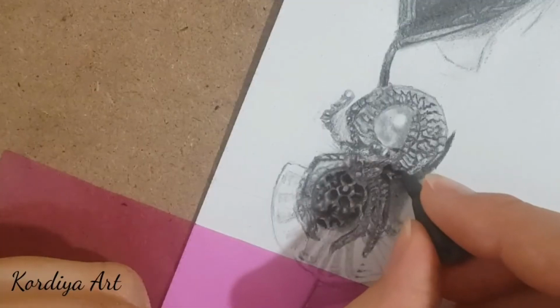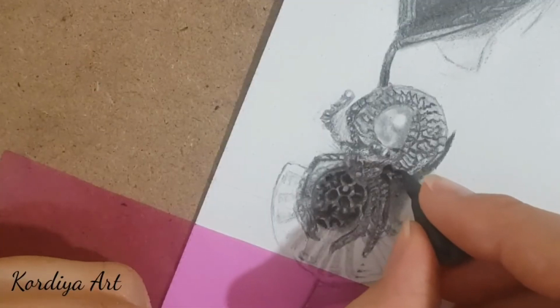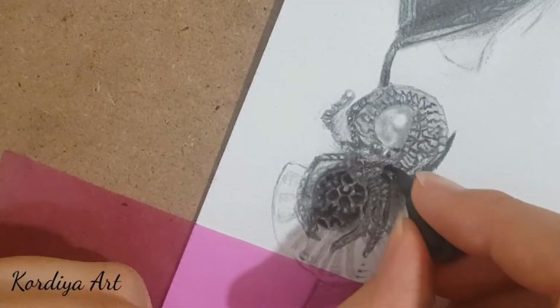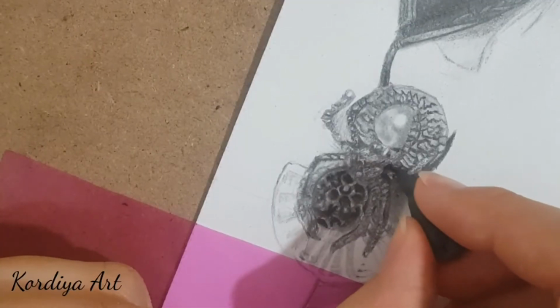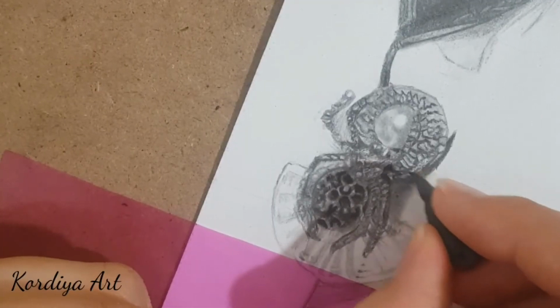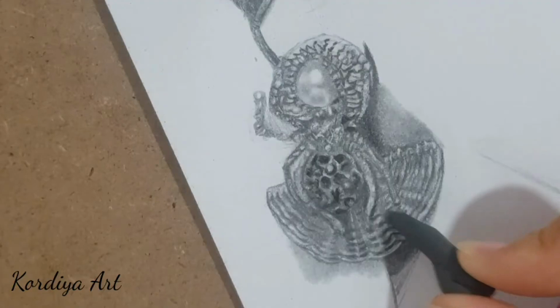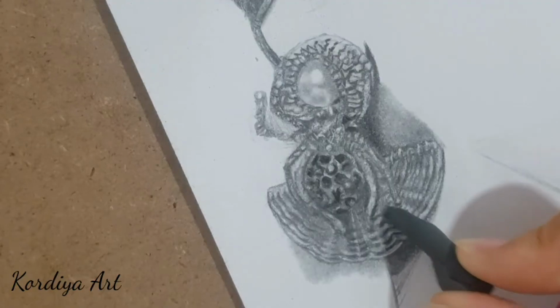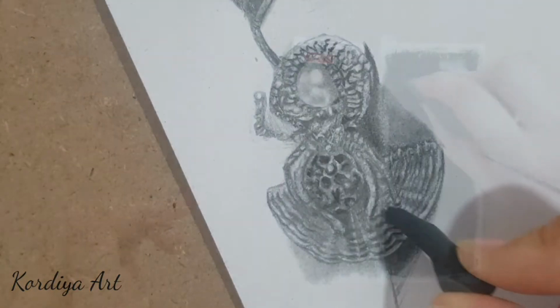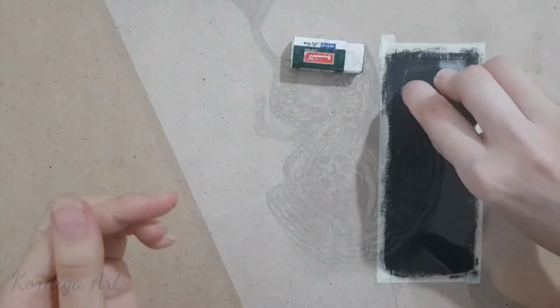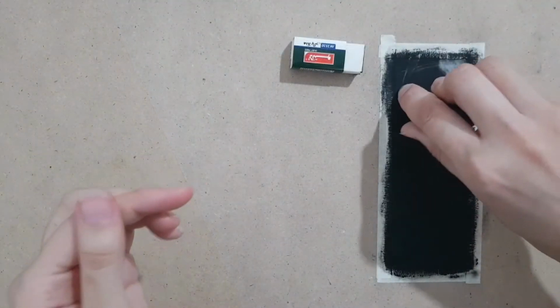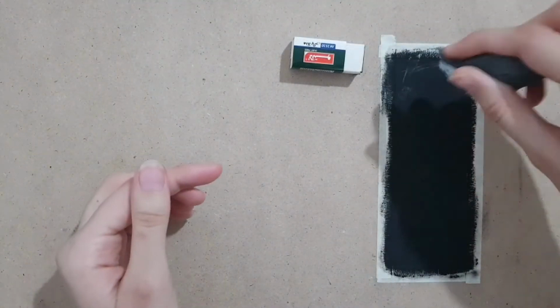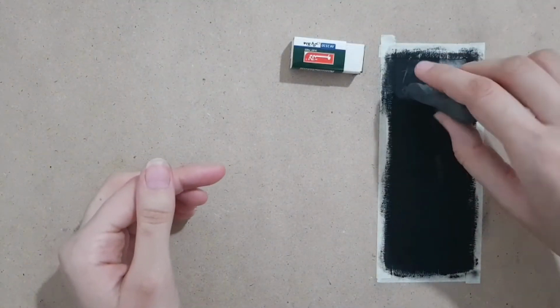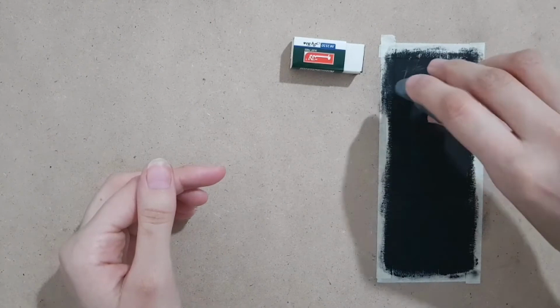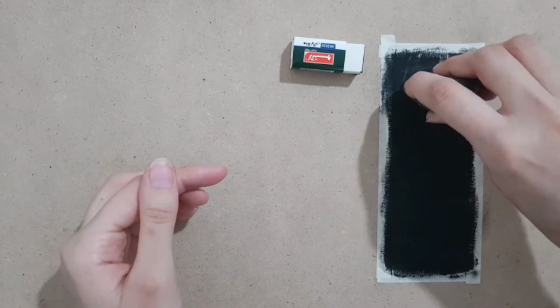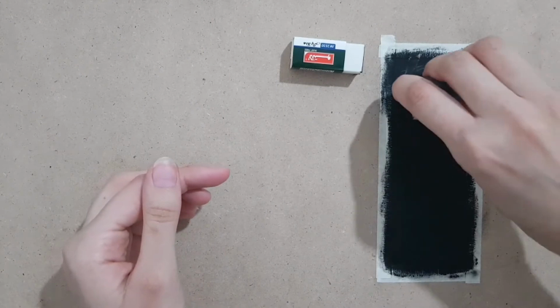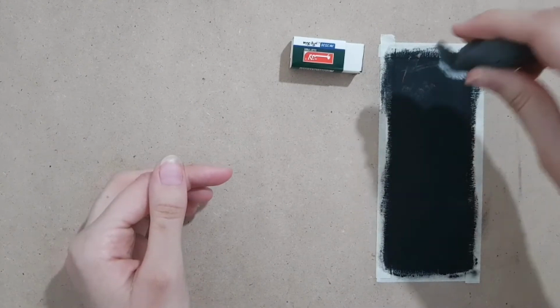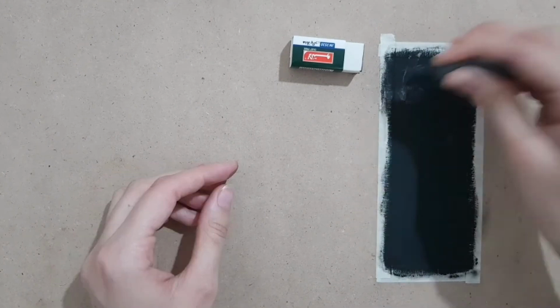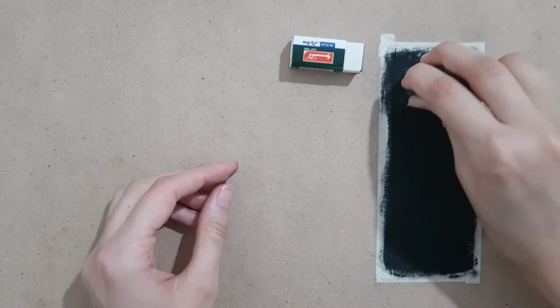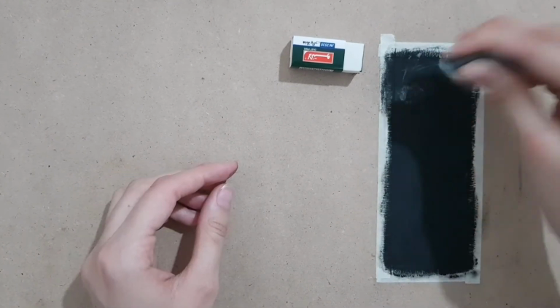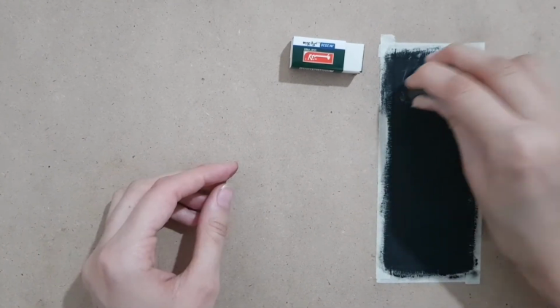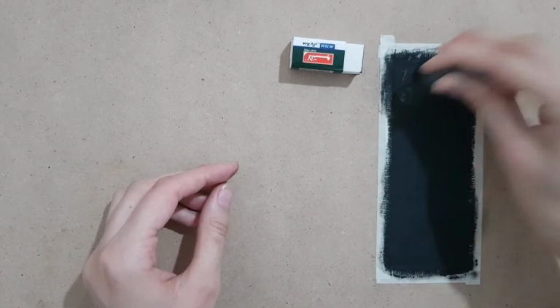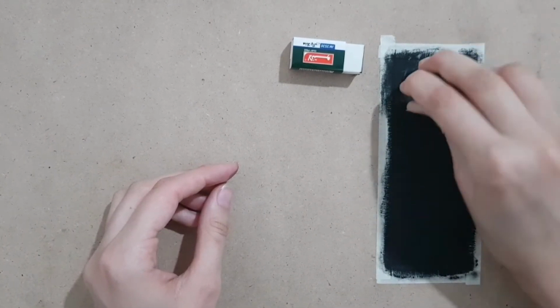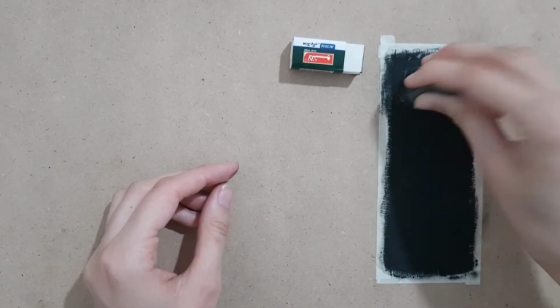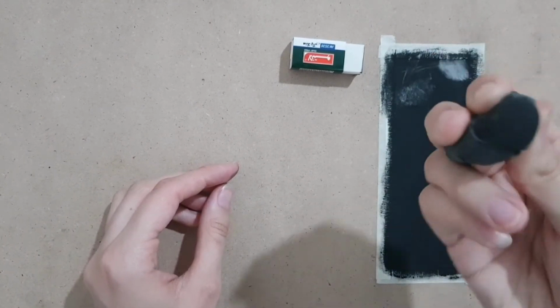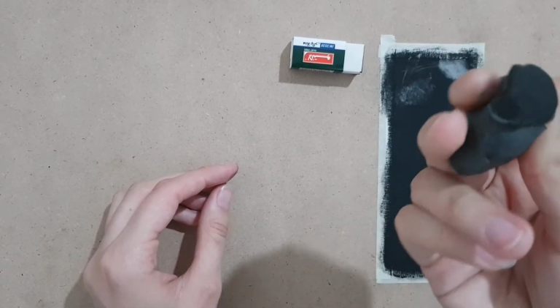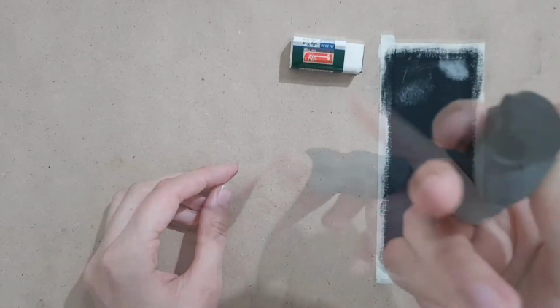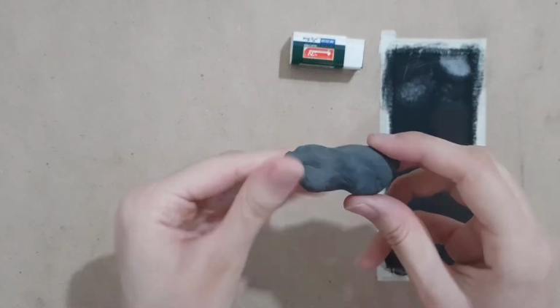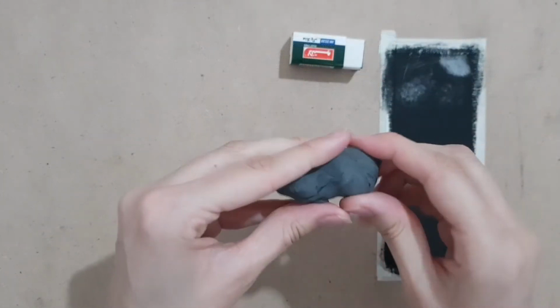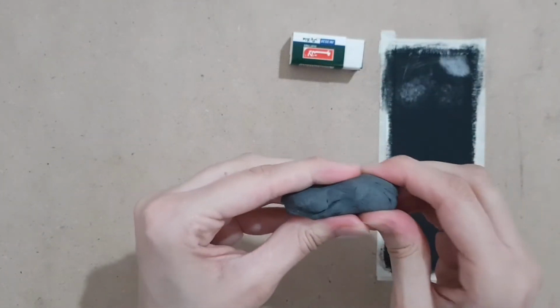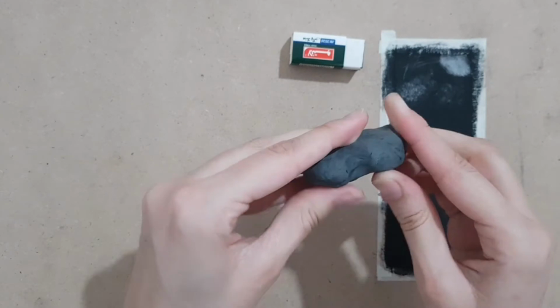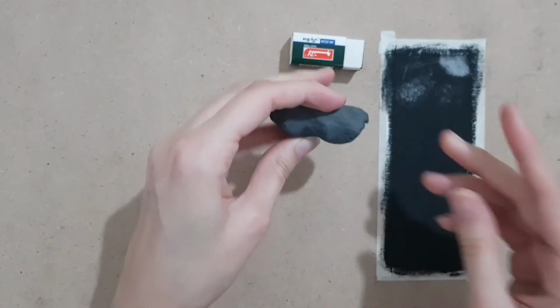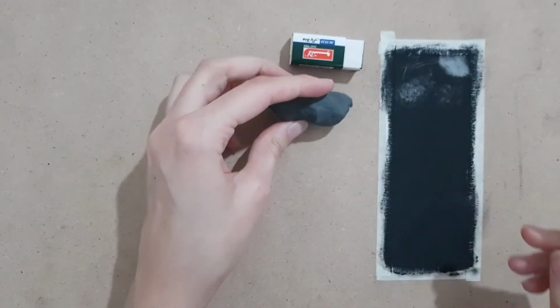The point is you shouldn't use a kneaded eraser under a base layer, because if you use it before shading, dirty spots will appear on the white surface later.